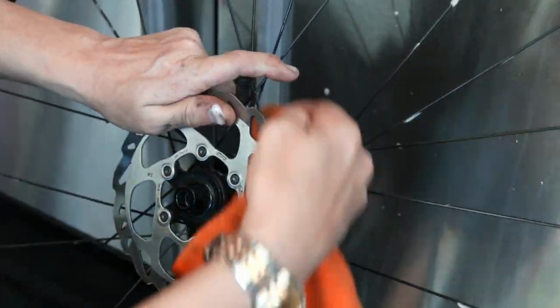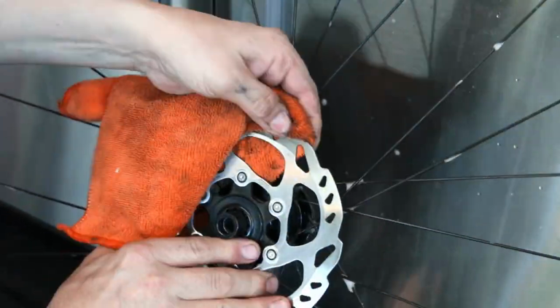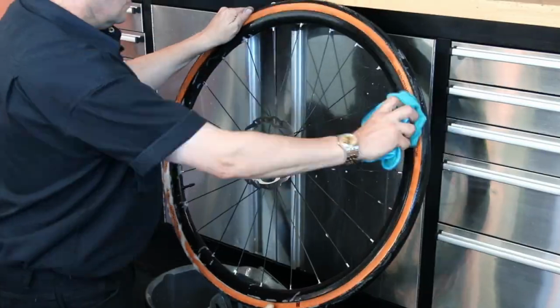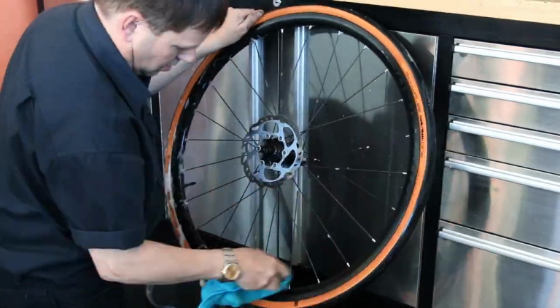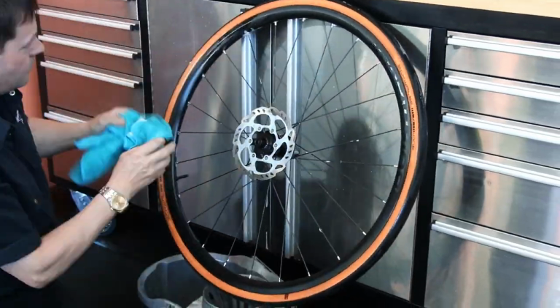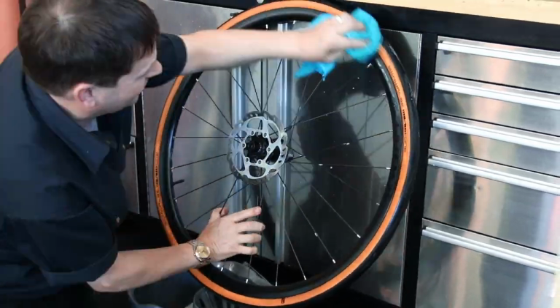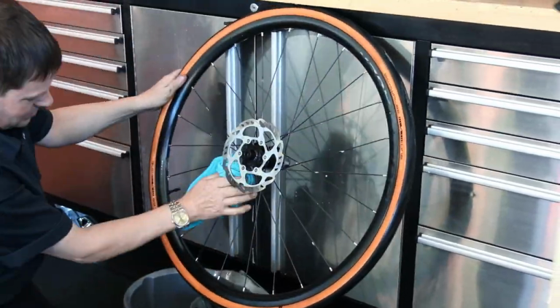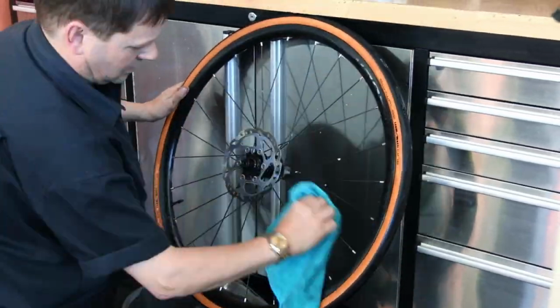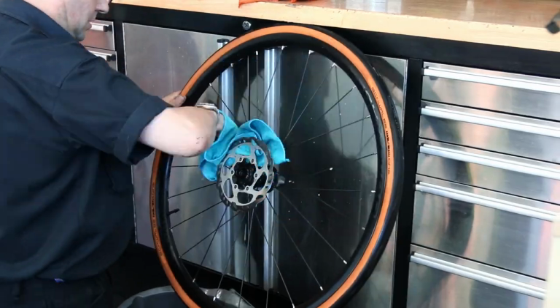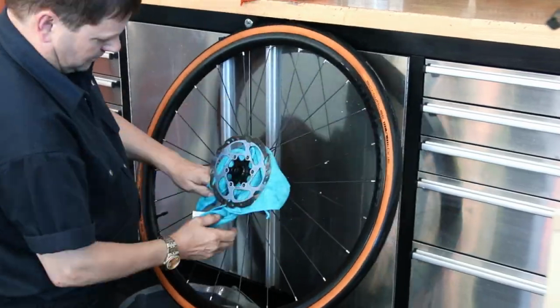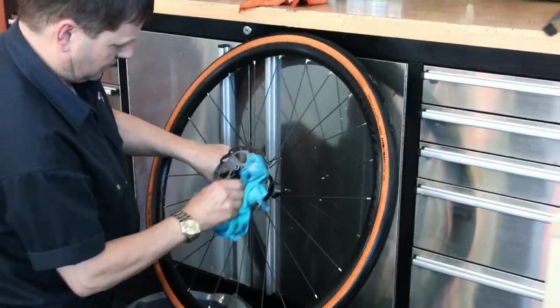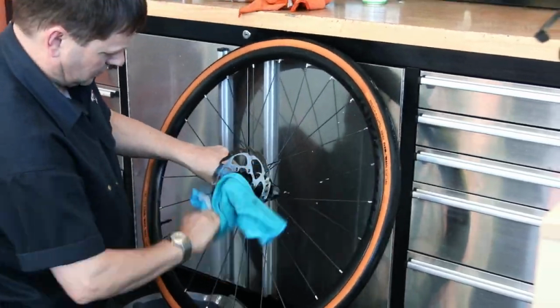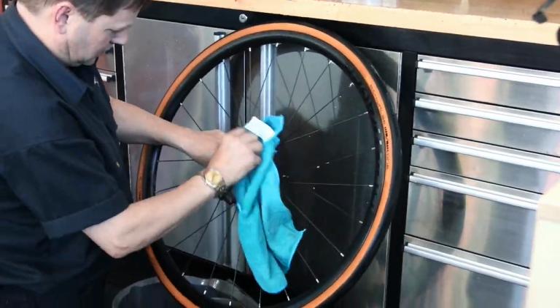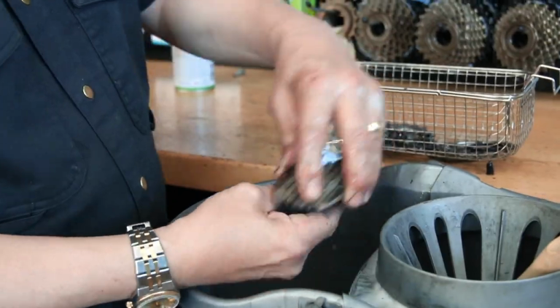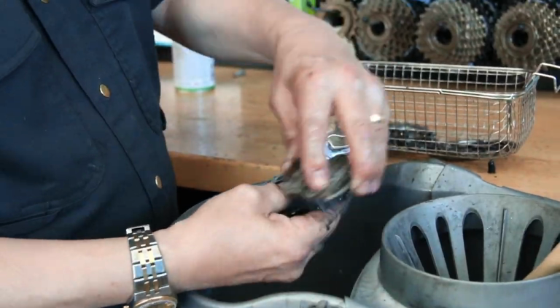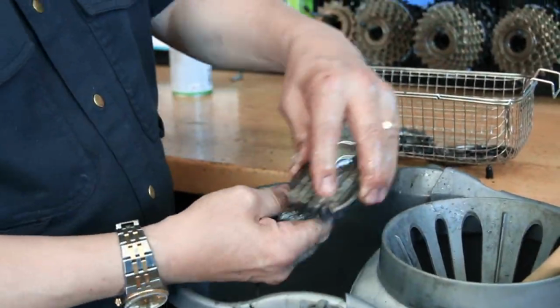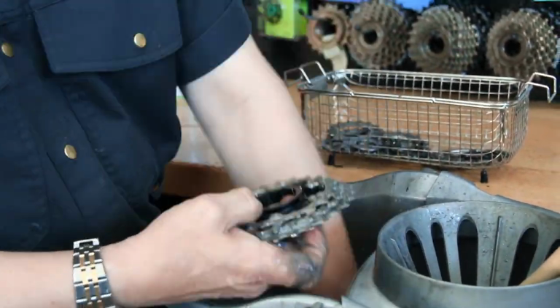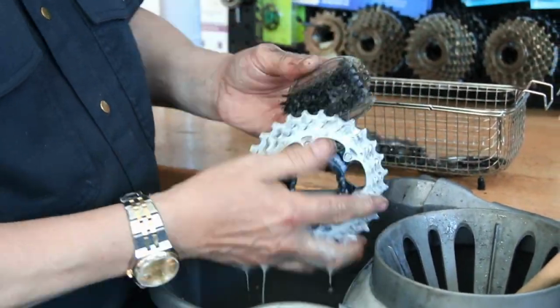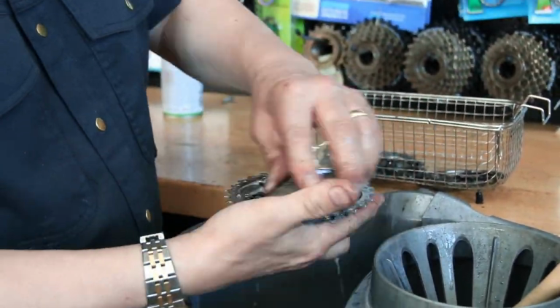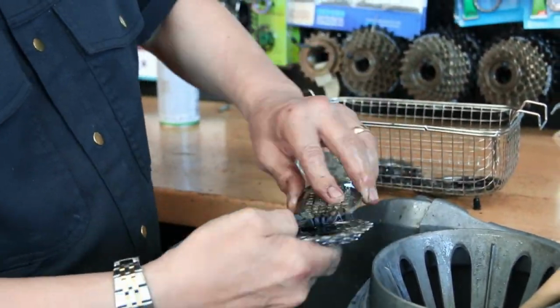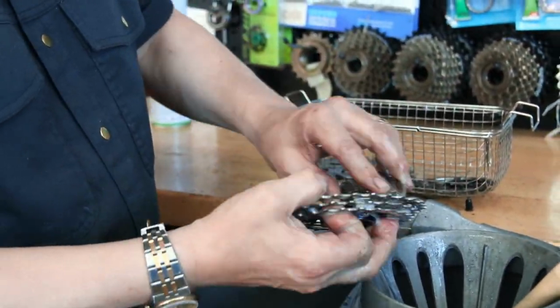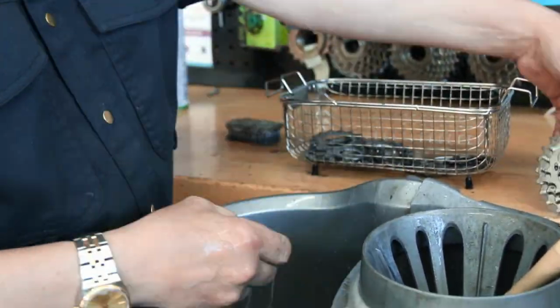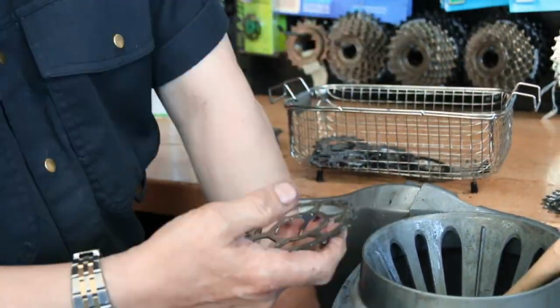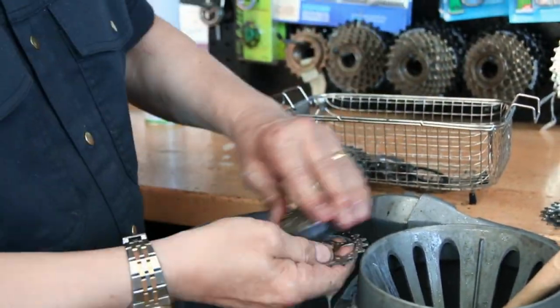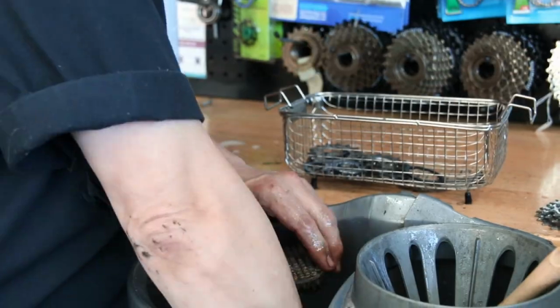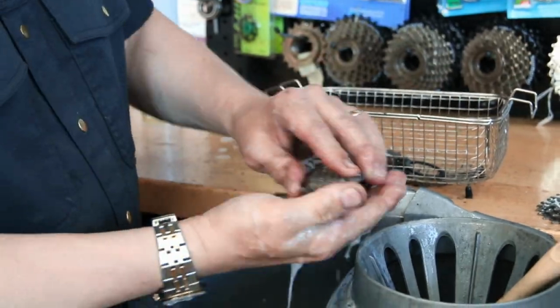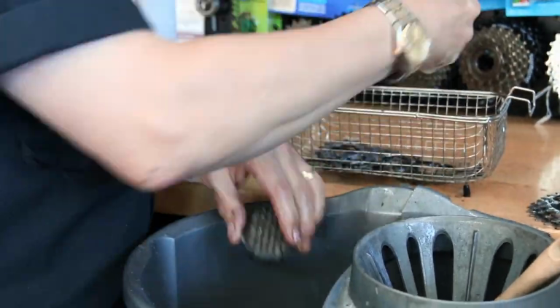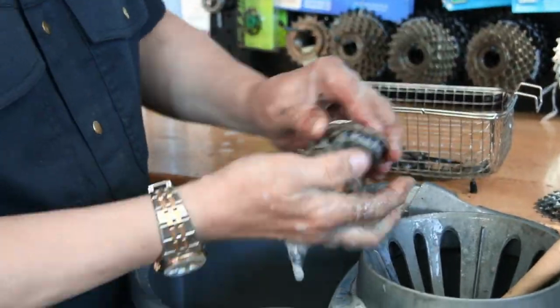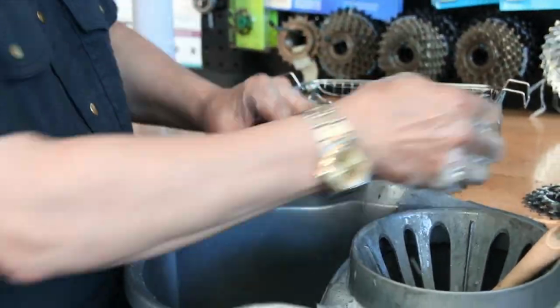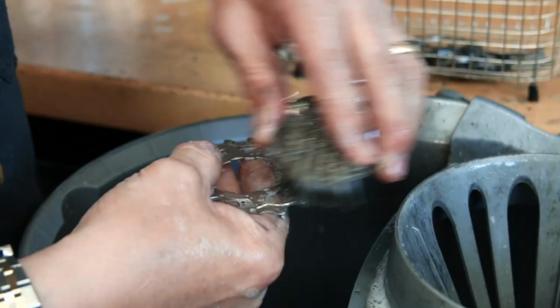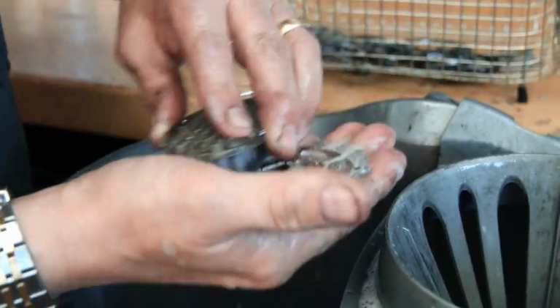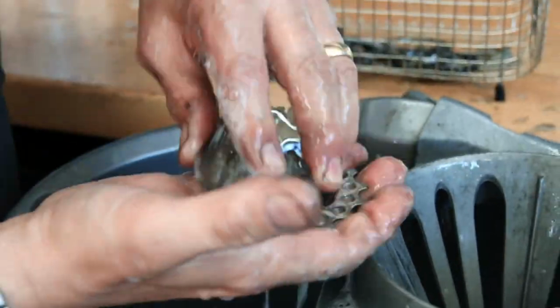Next up we're cleaning off the disc and washing down the wheel — just general housekeeping of the bike. The cassette has now come out of the degreaser and we're just giving it a wash off before reinstalling it back on the free hub of the wheel.